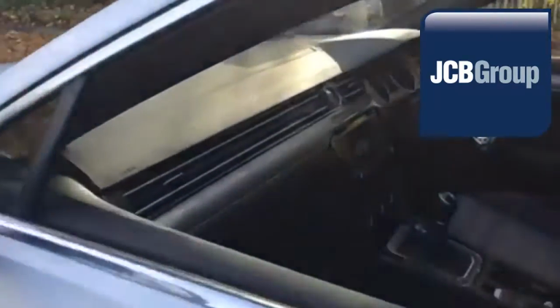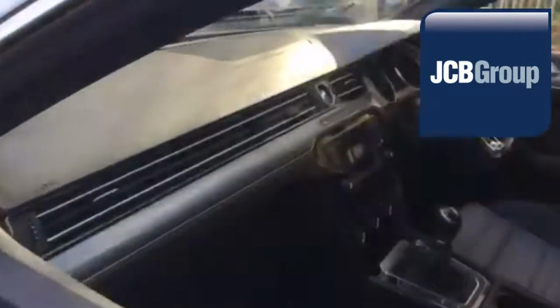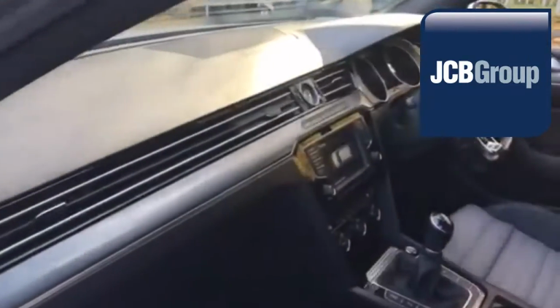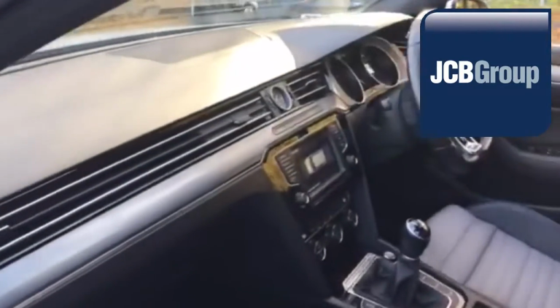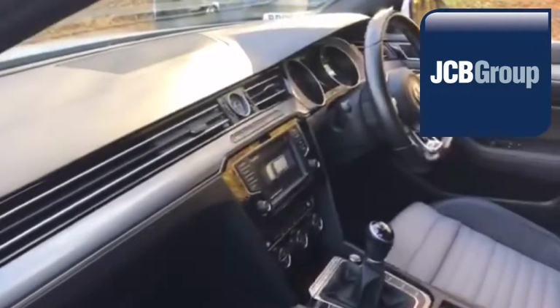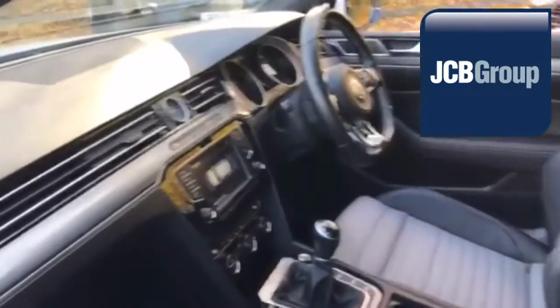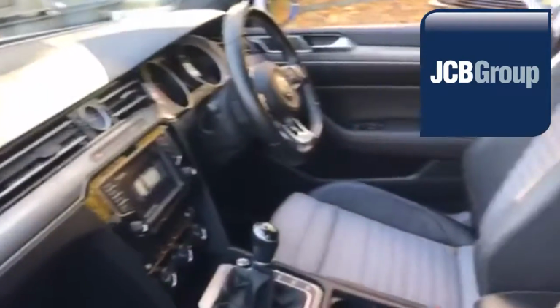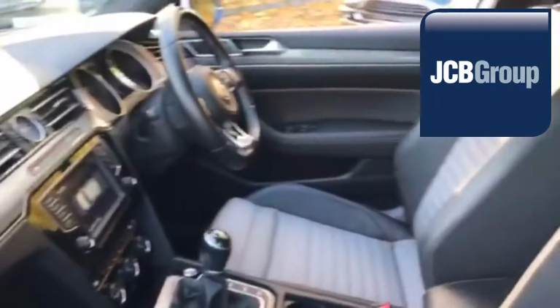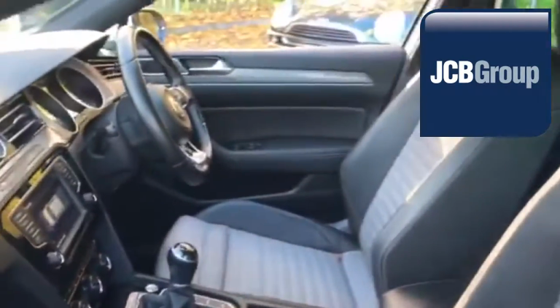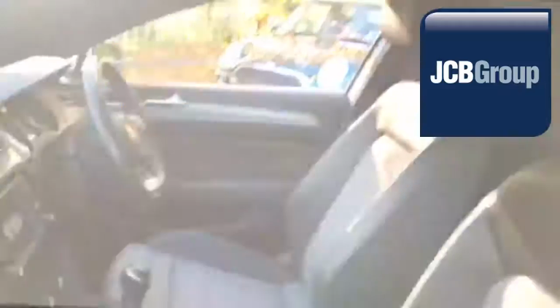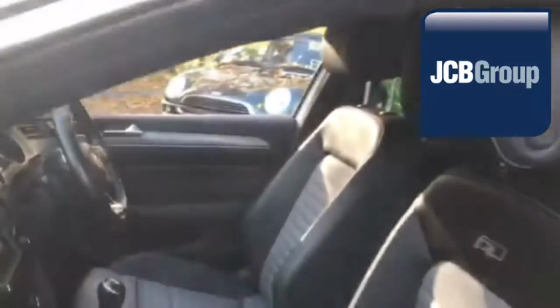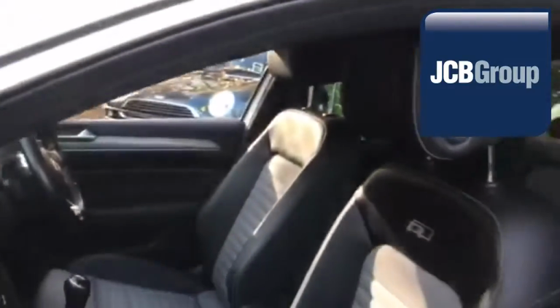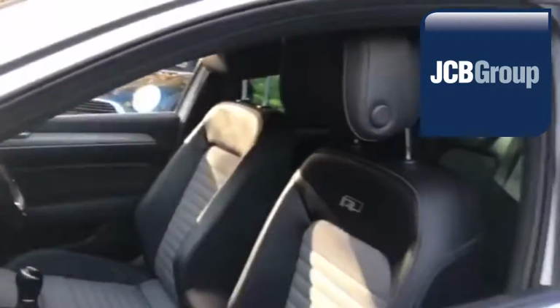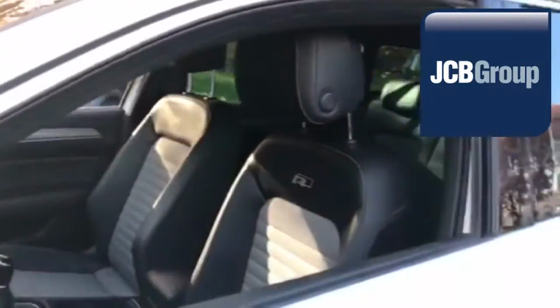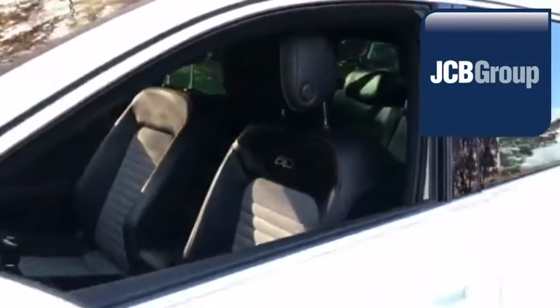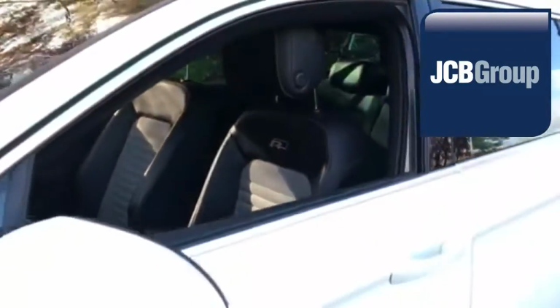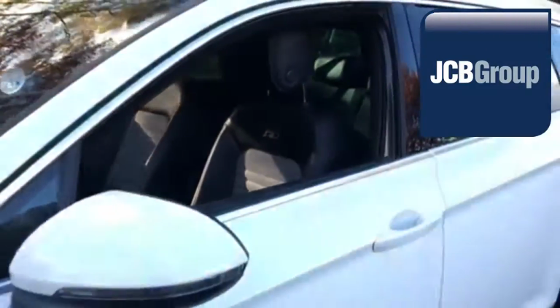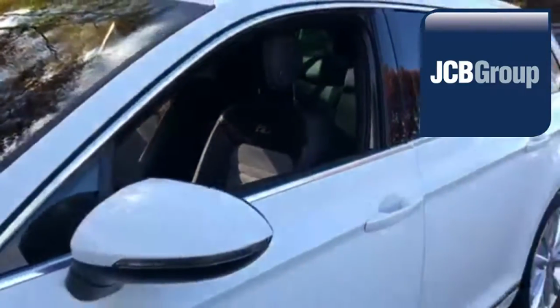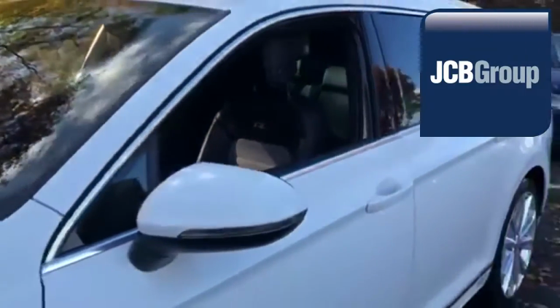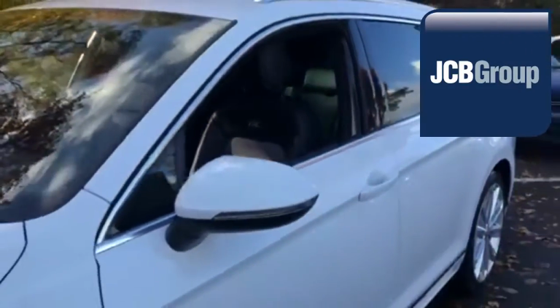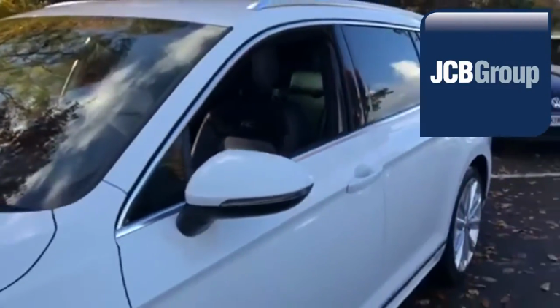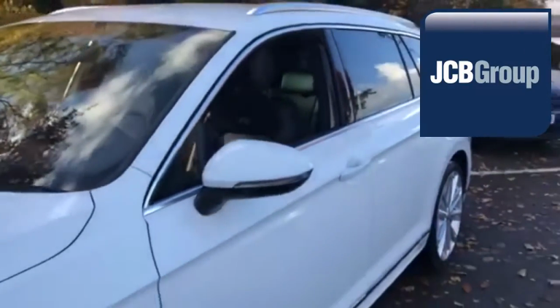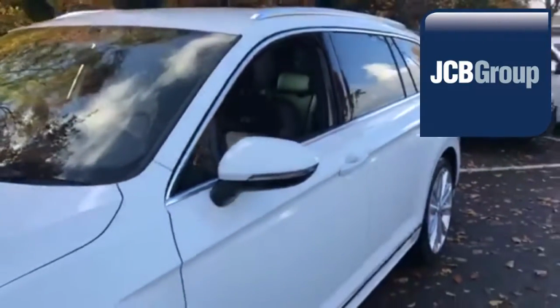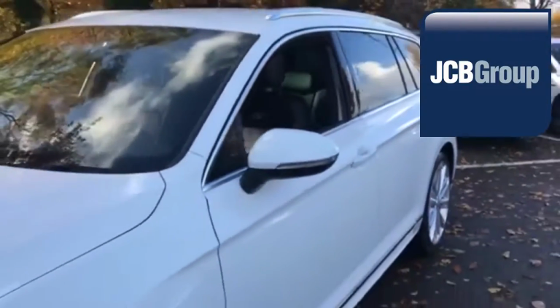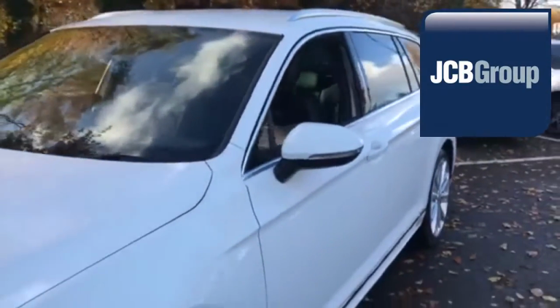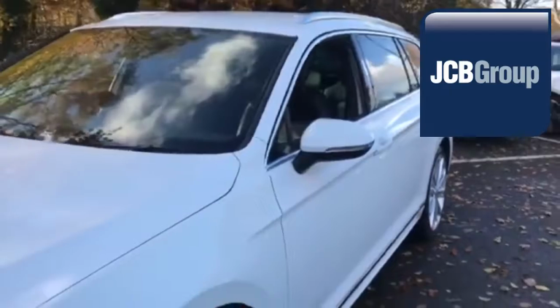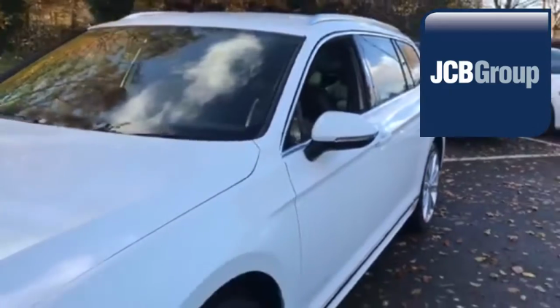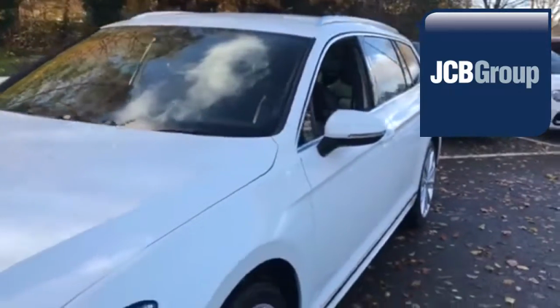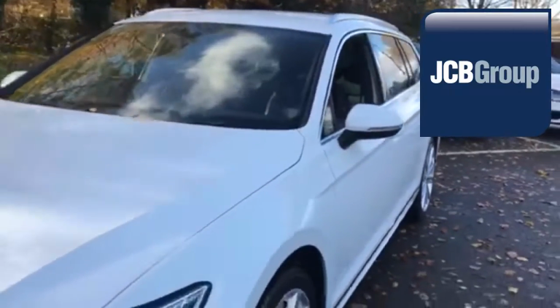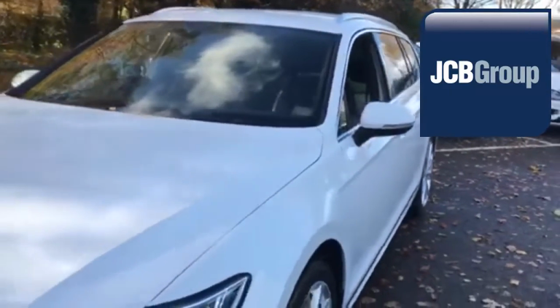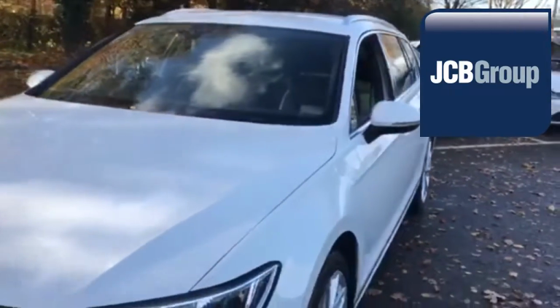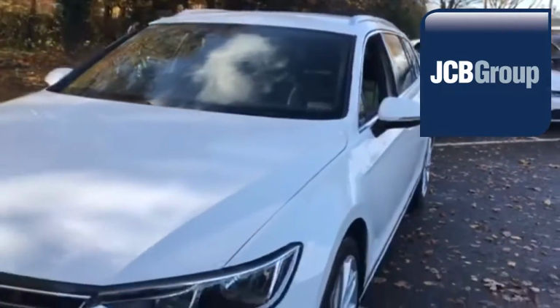To book a test drive for this or any other vehicle, please click the link in the description below. Thanks for watching. There's a Volkswagen for all of us. Thank you.